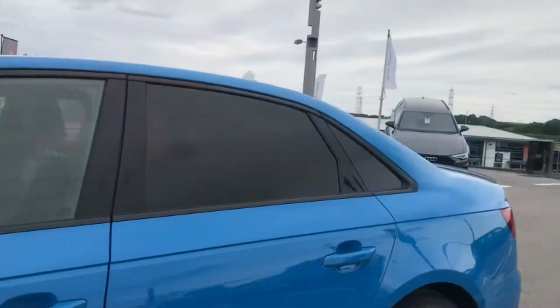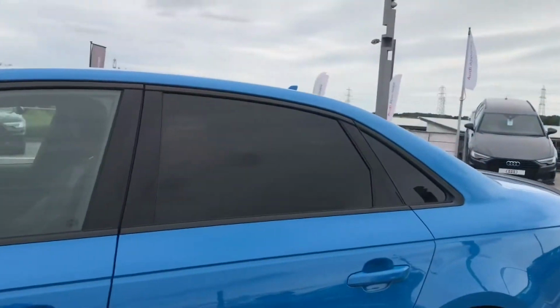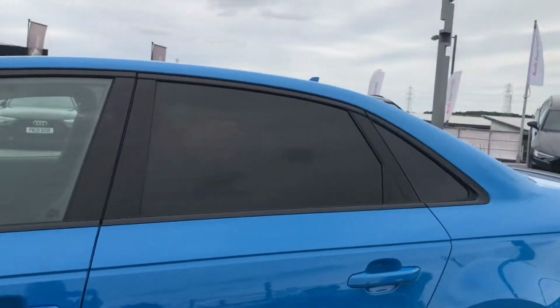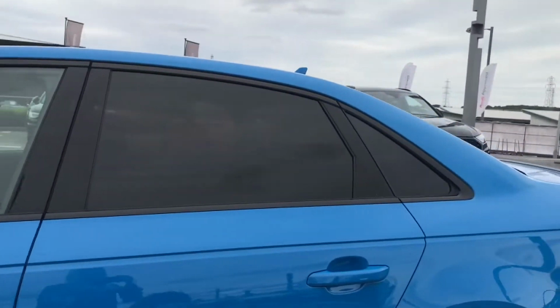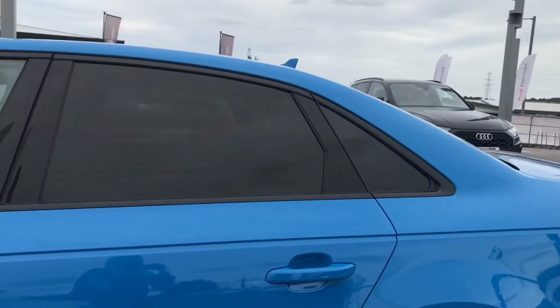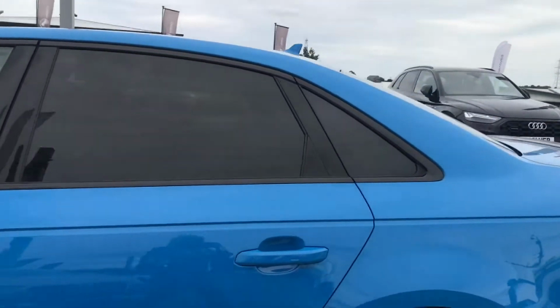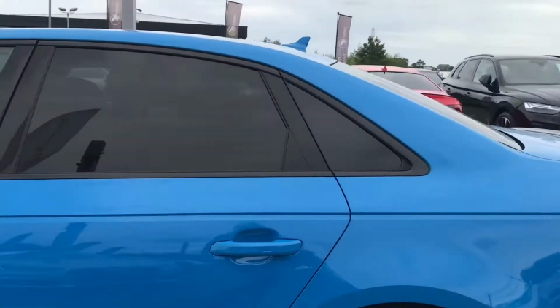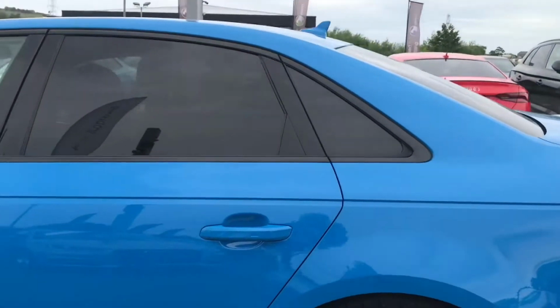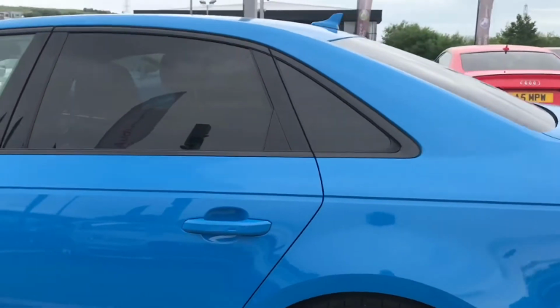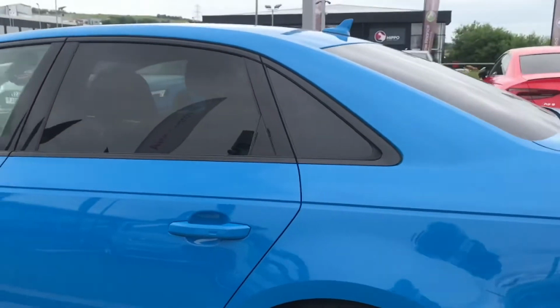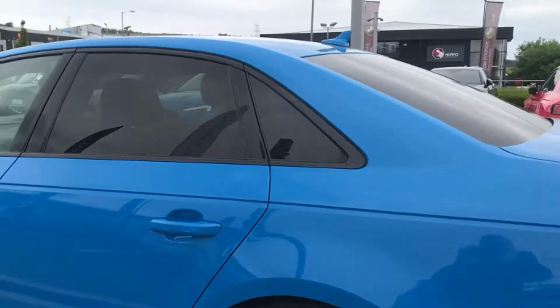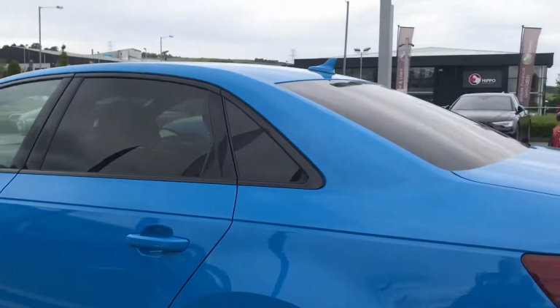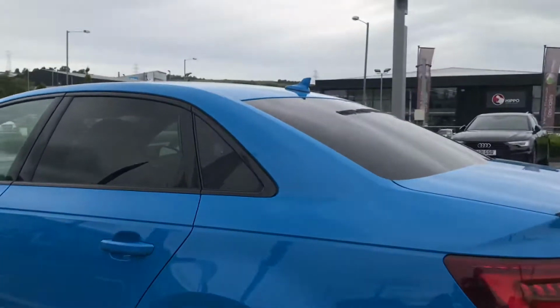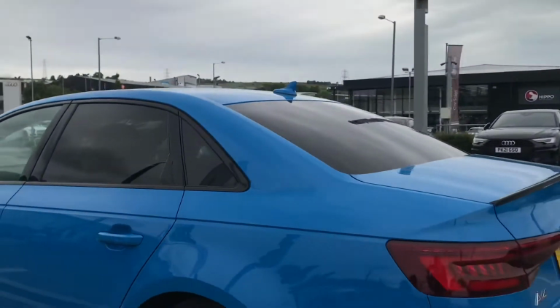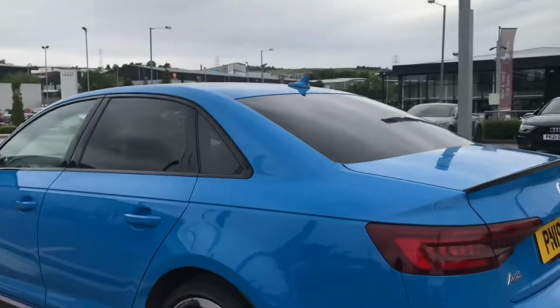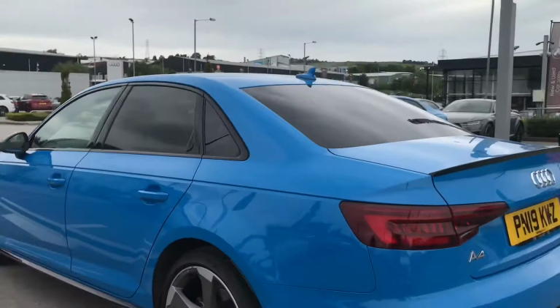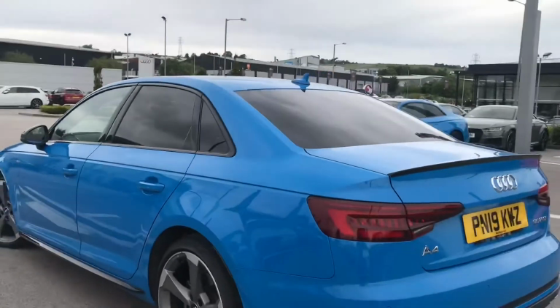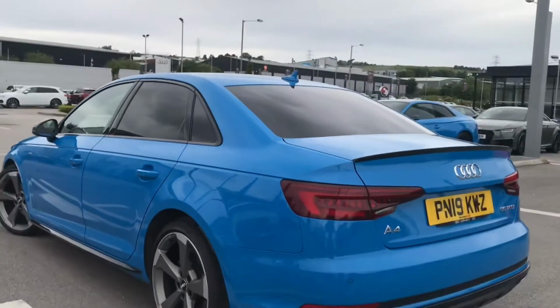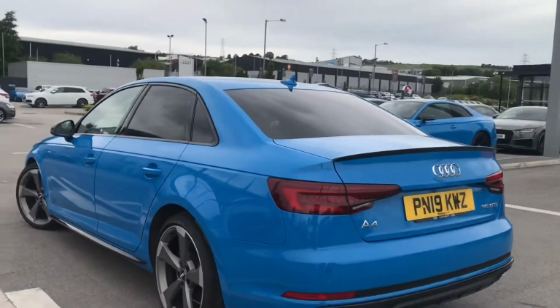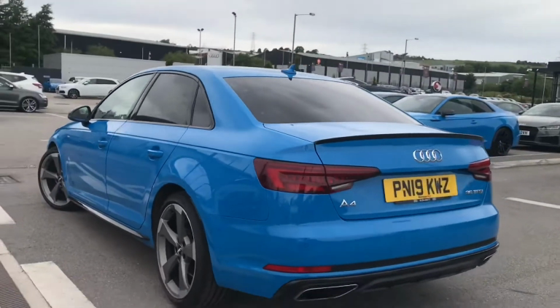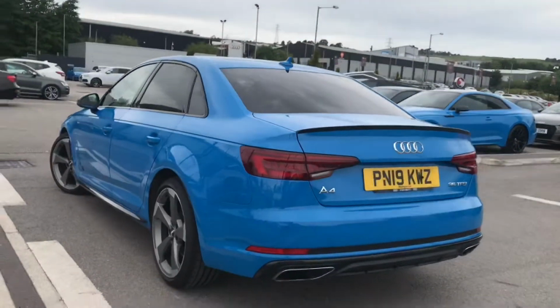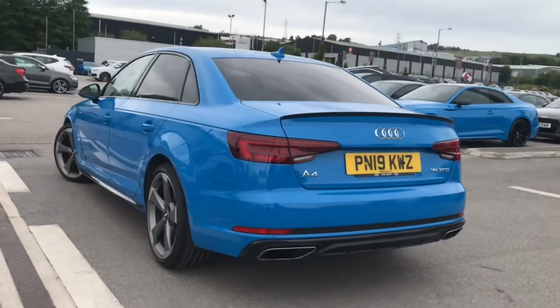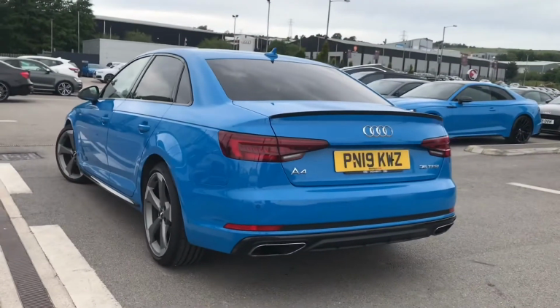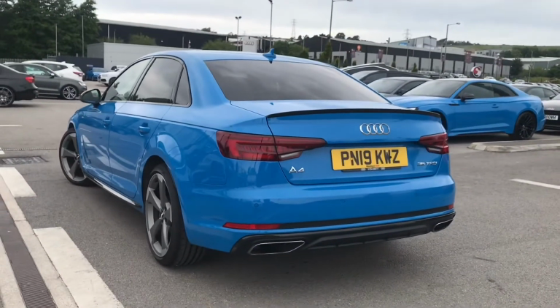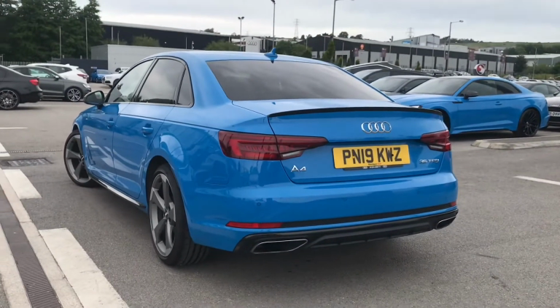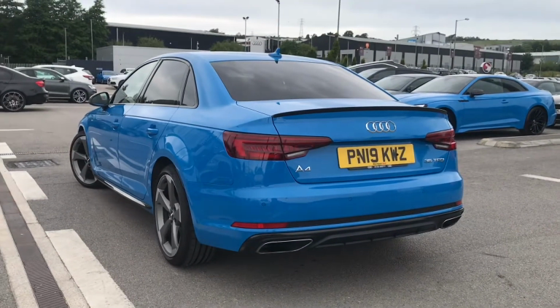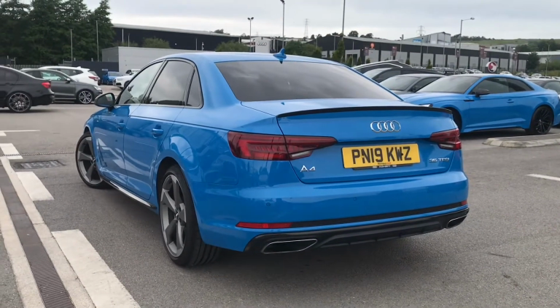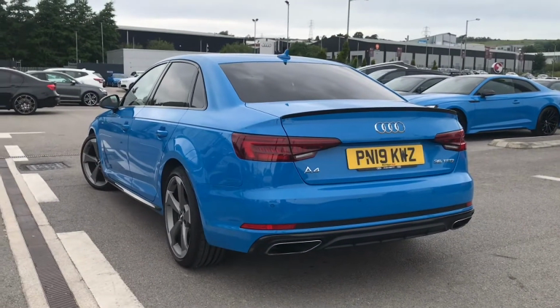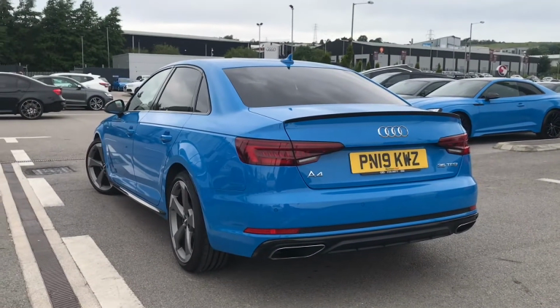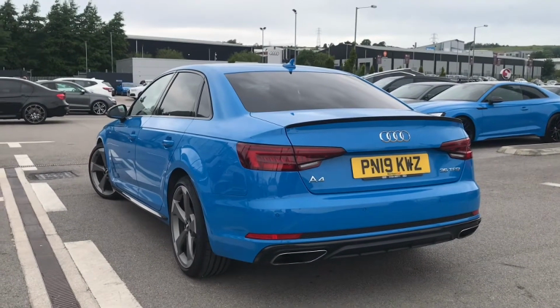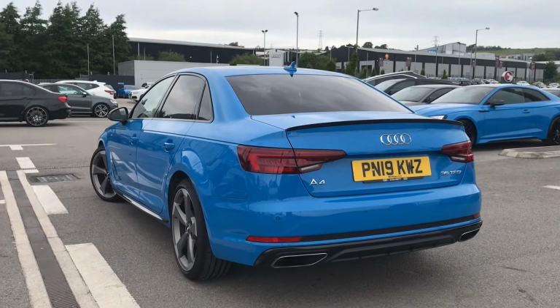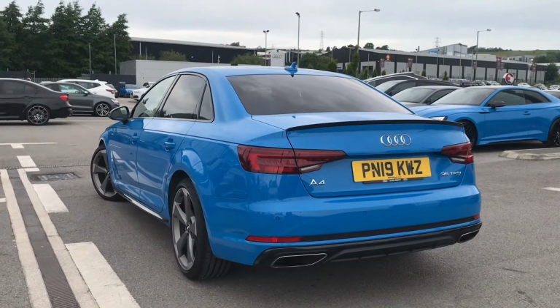Moving down to the side of the vehicle, we've got the privacy glass making sure you and your passengers will be able to travel in maximum comfort and privacy in the back.